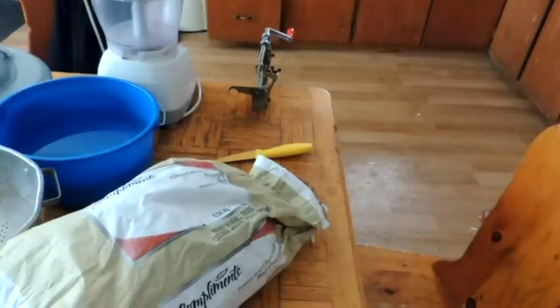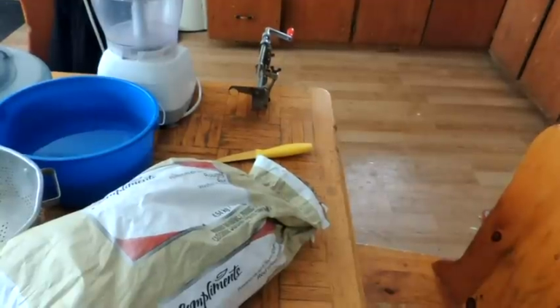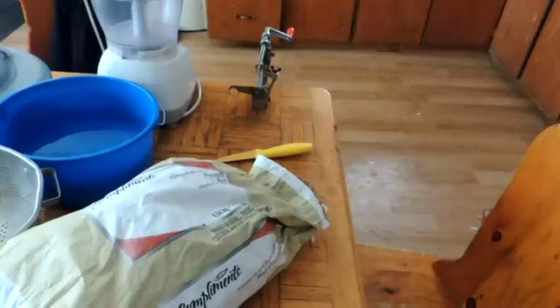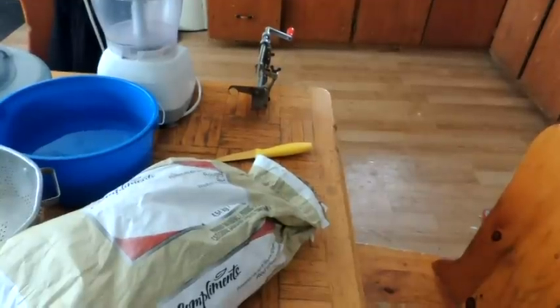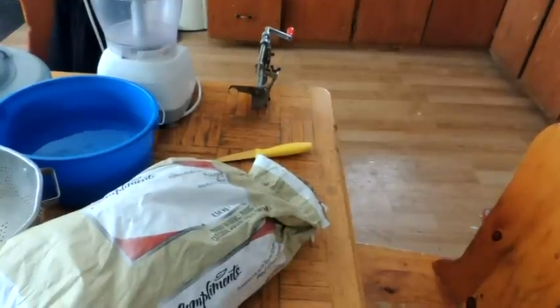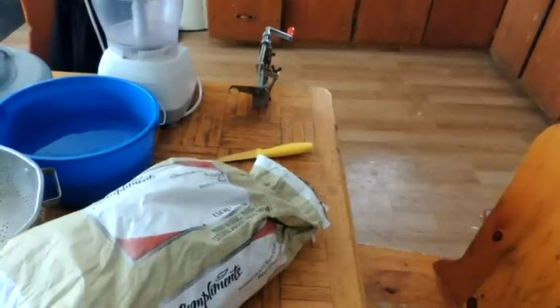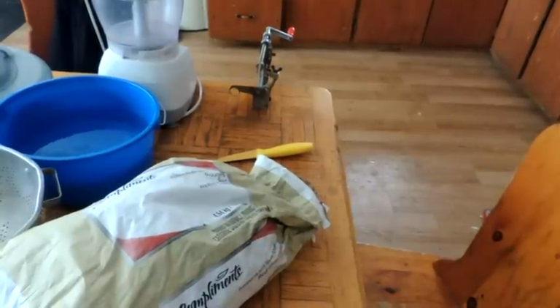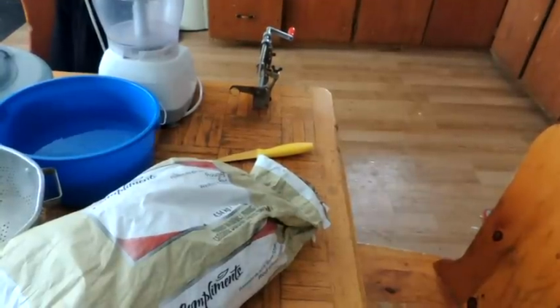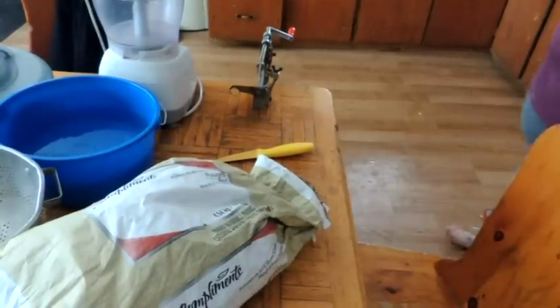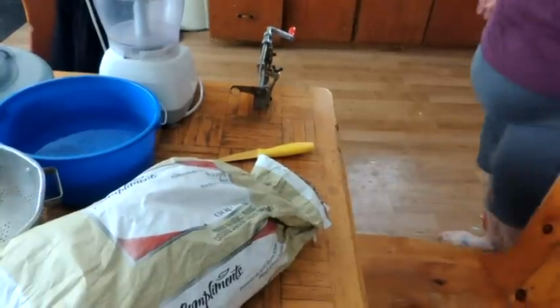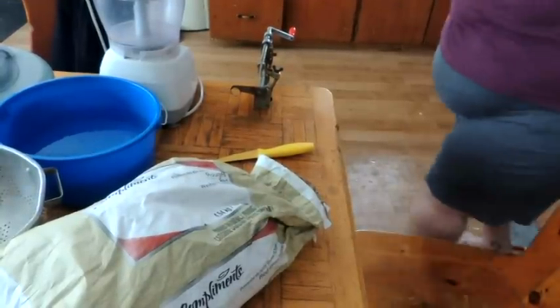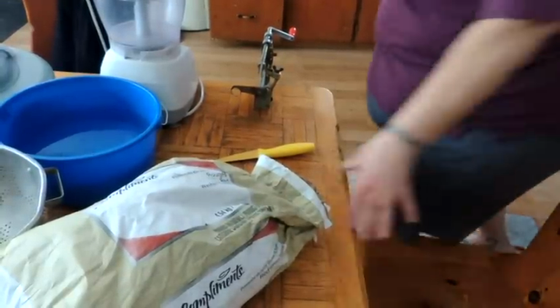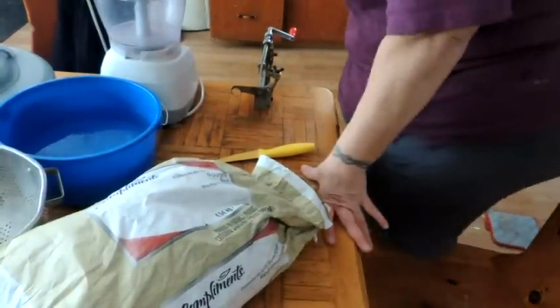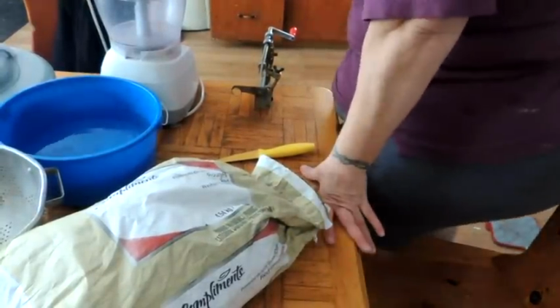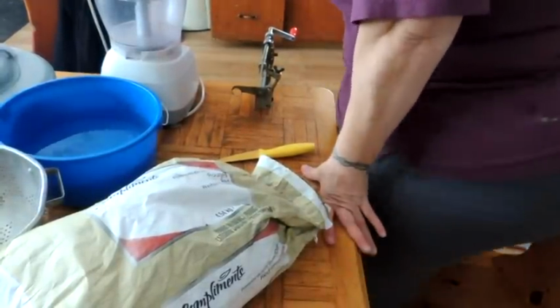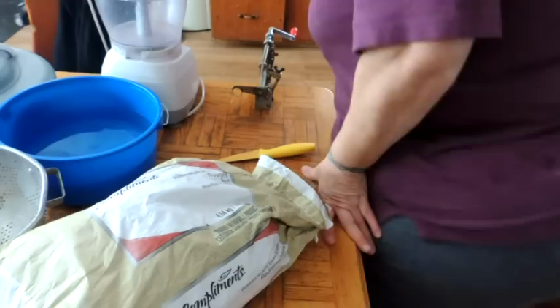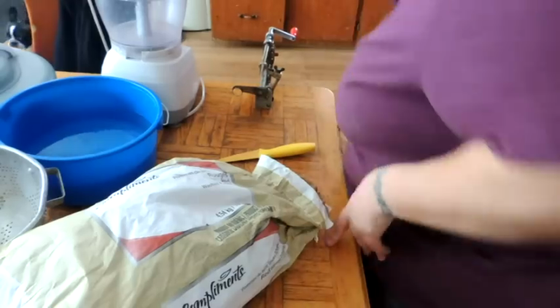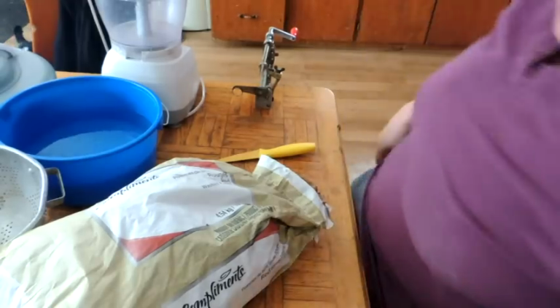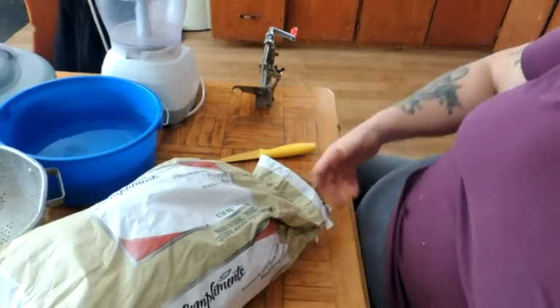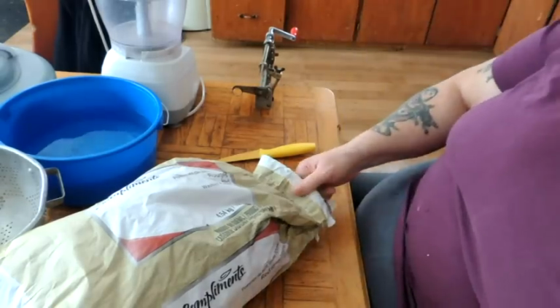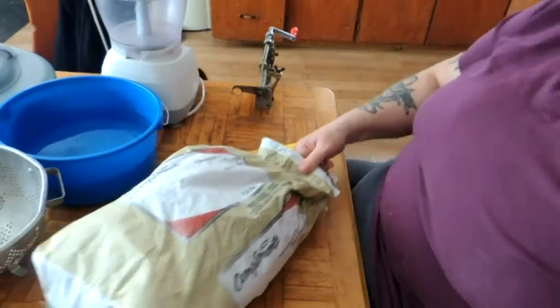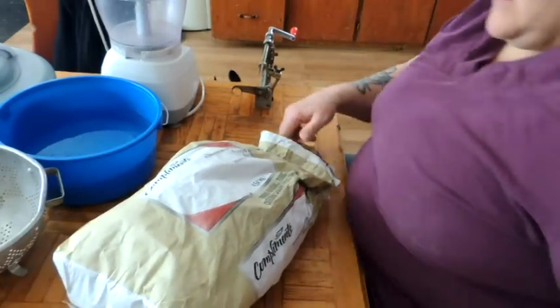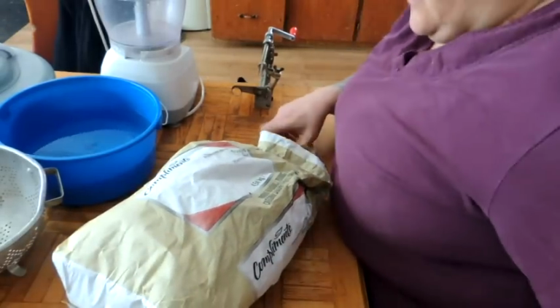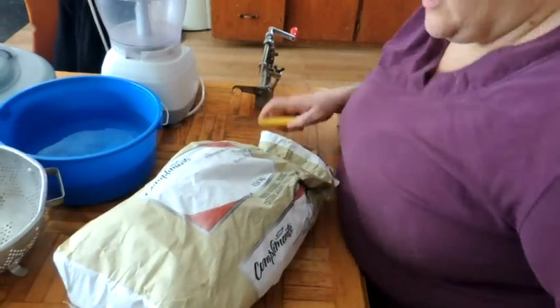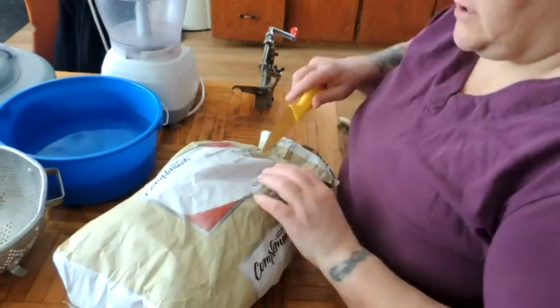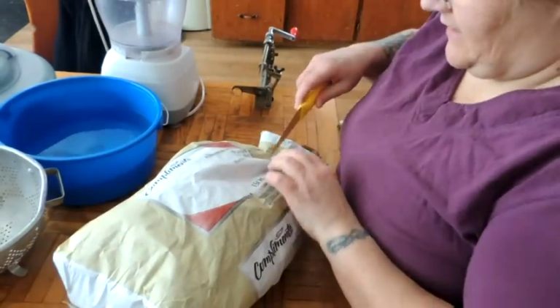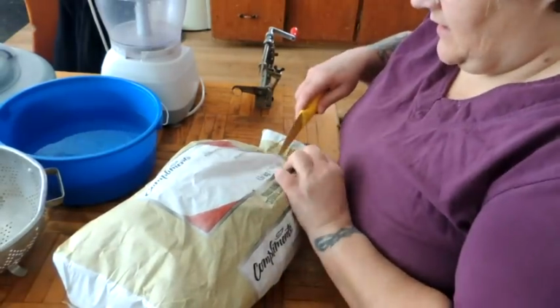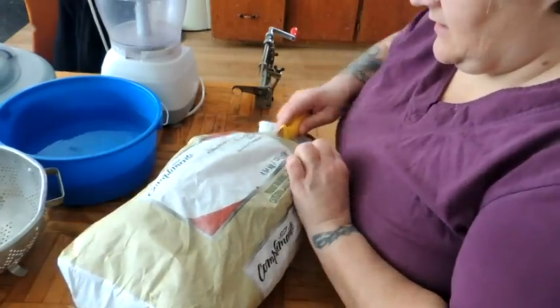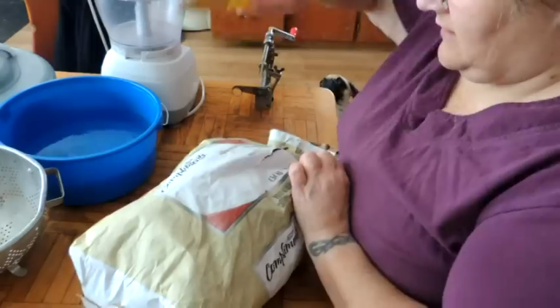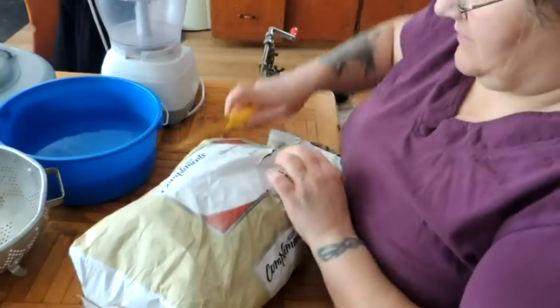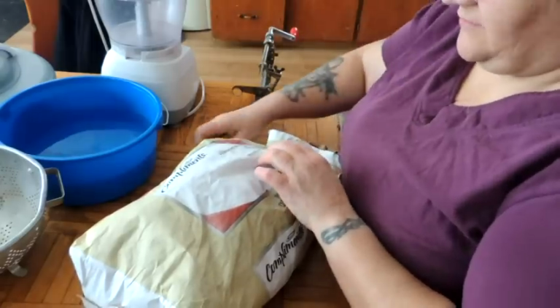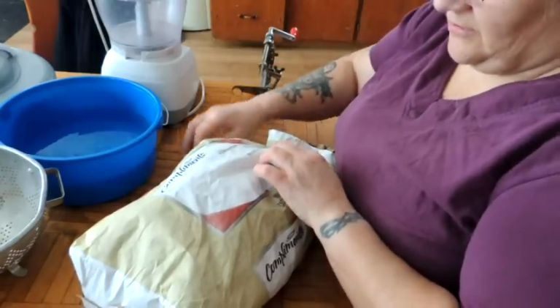Hey friends, this is Mrs. Wolfie from our Half Acre Homestead. Today we're going to do another potato project — we are going to make potato starch.